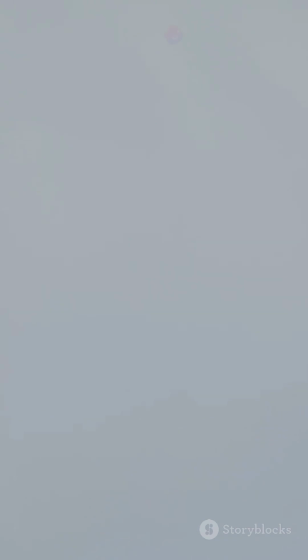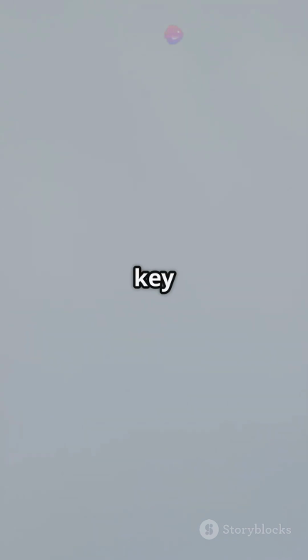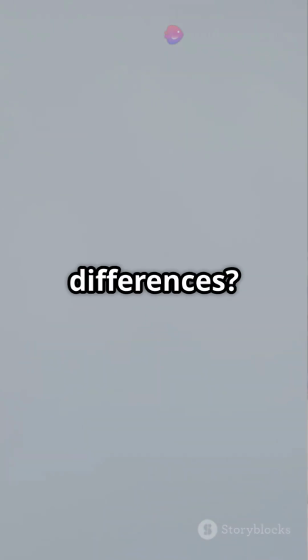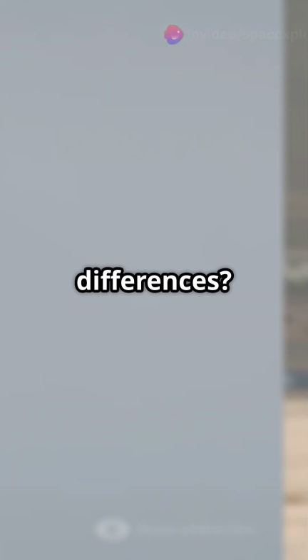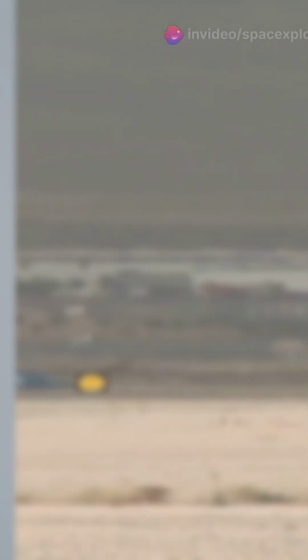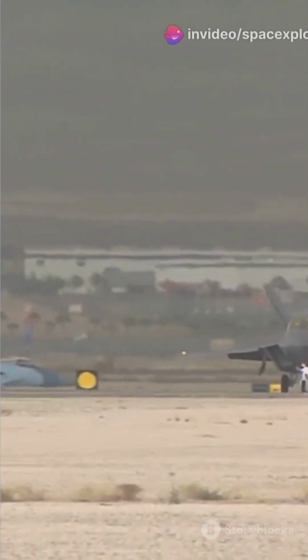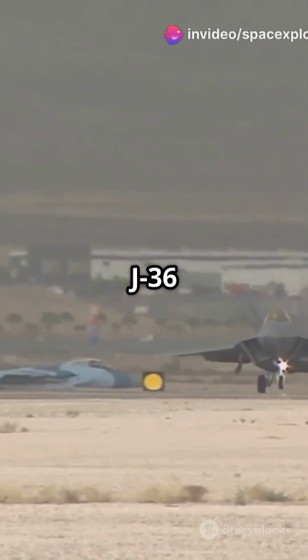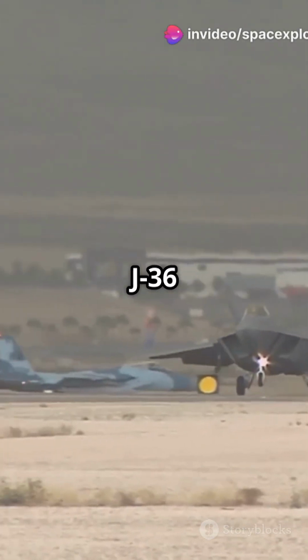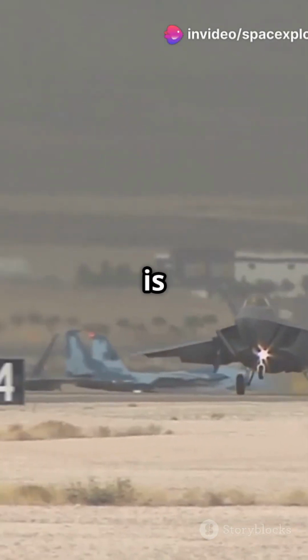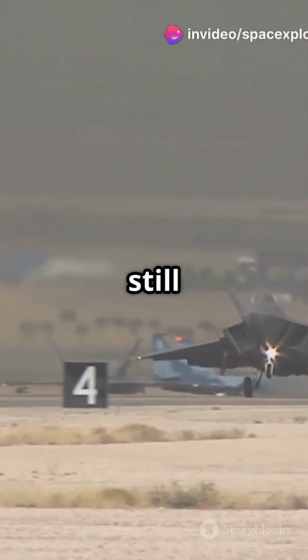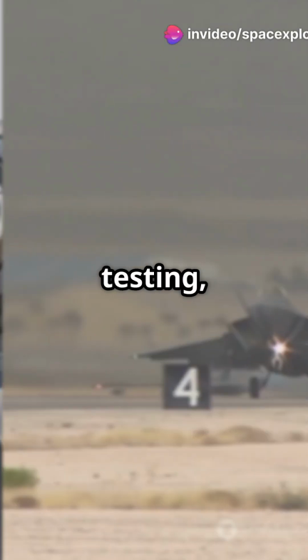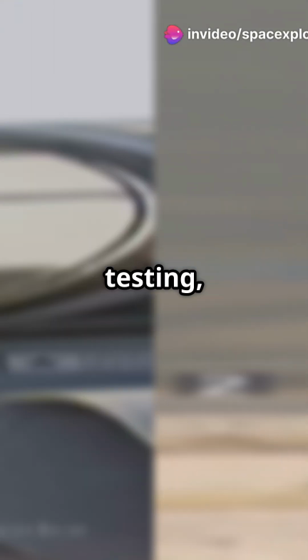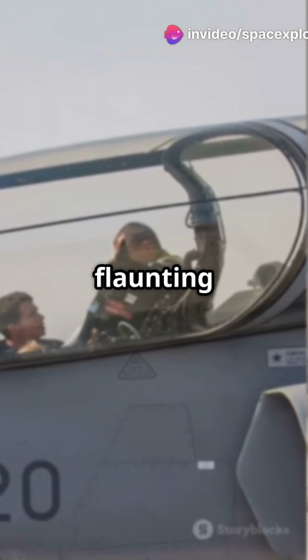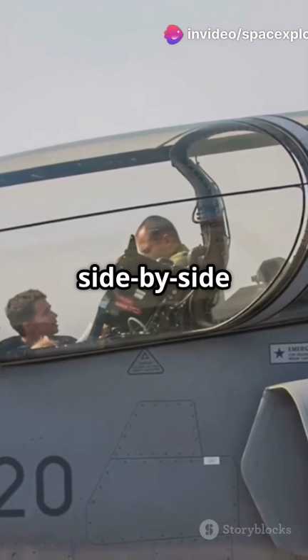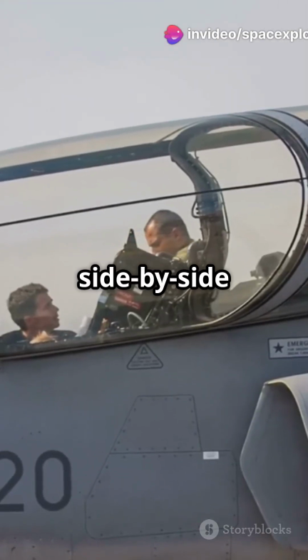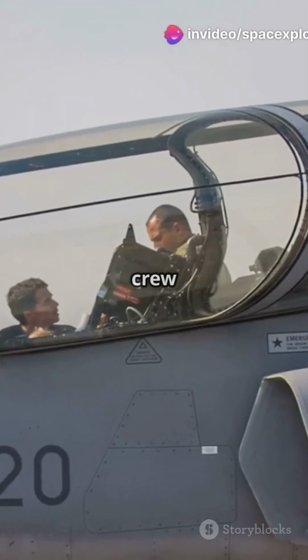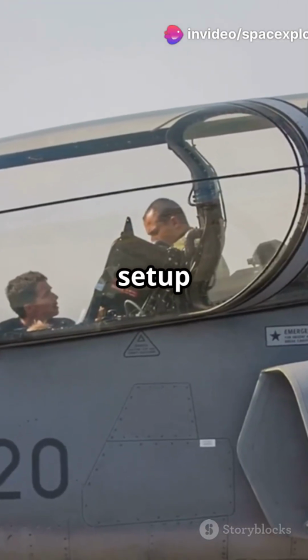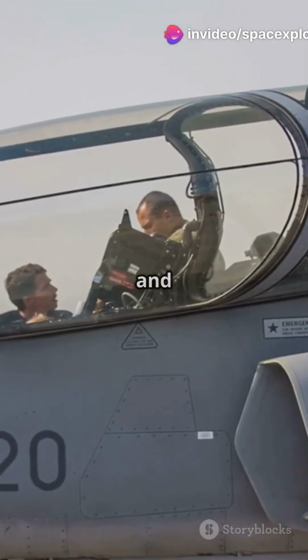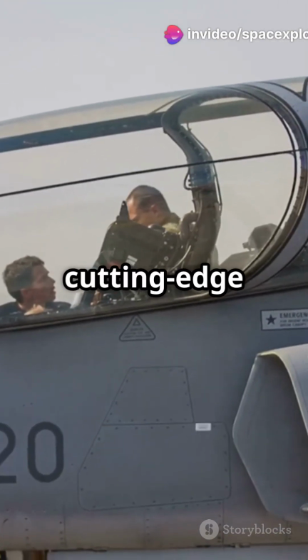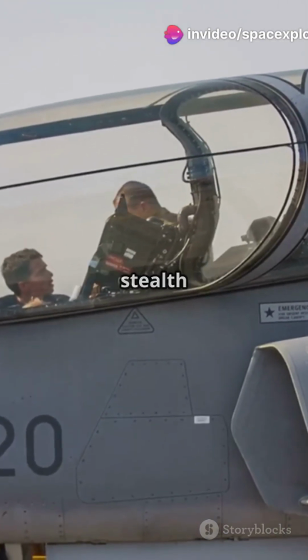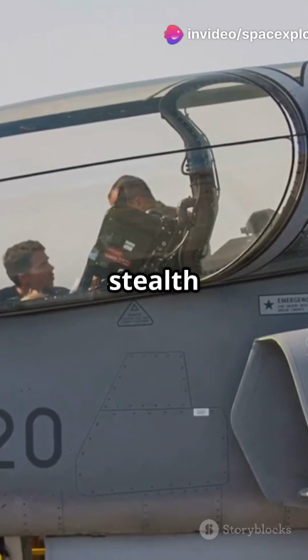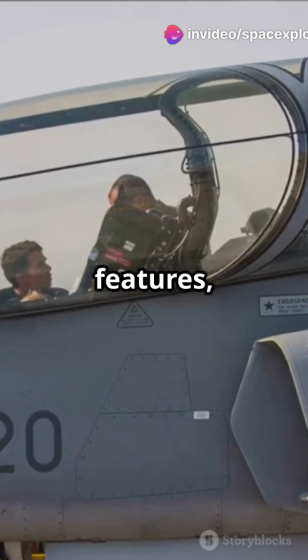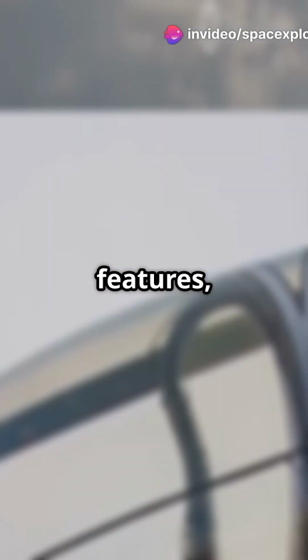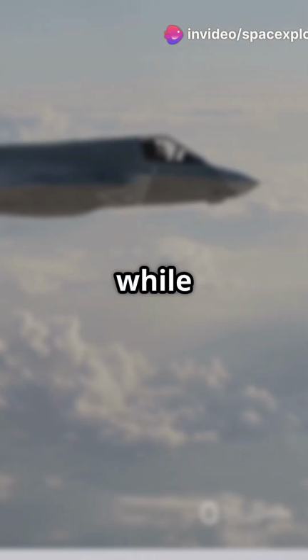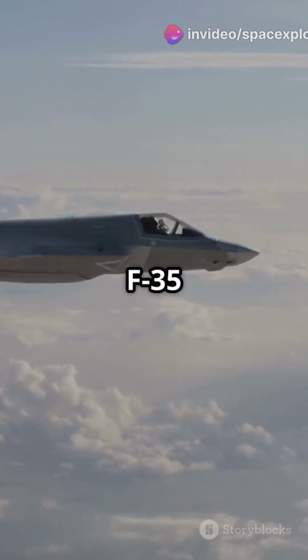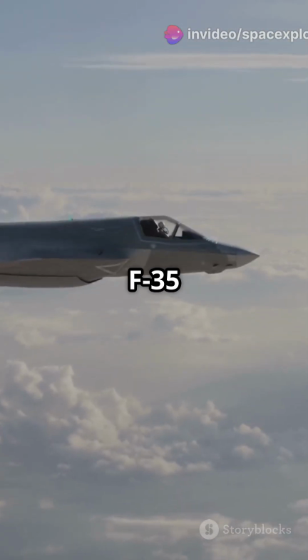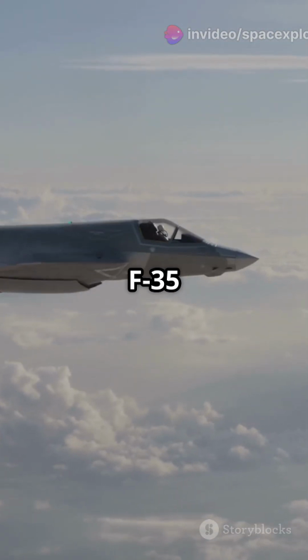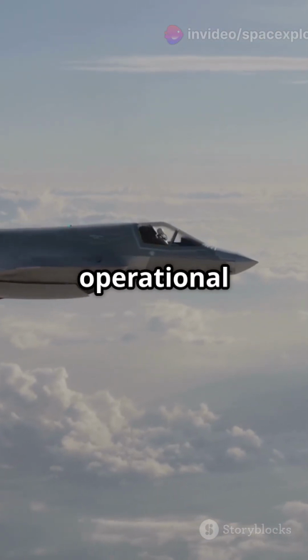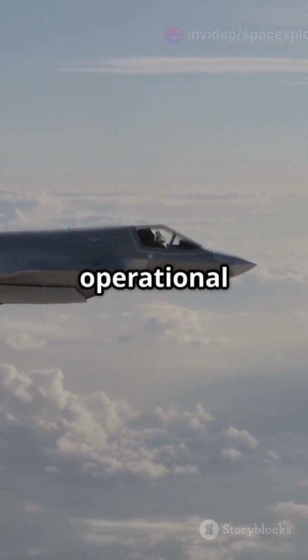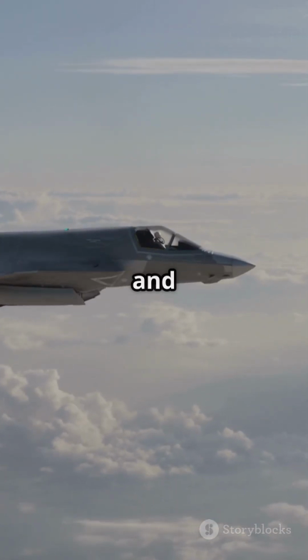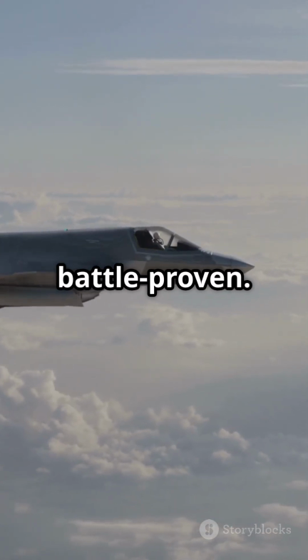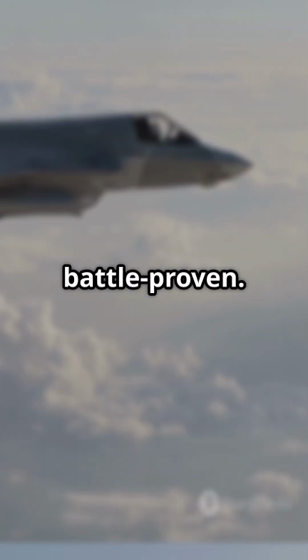The key differences? The J-36 is still in testing, flaunting a side-by-side crew setup and cutting-edge stealth features, while the F-35 is operational and battle-proven.